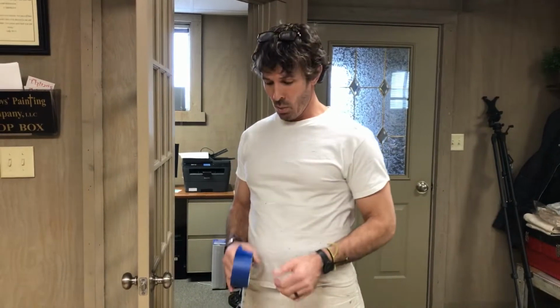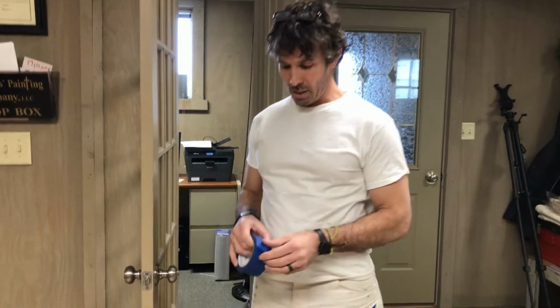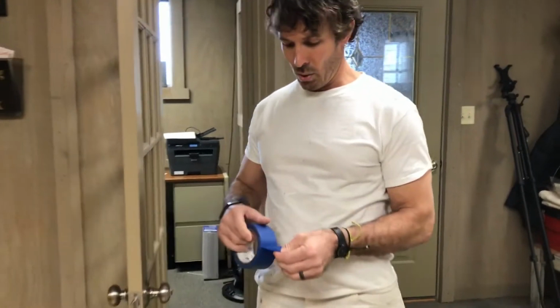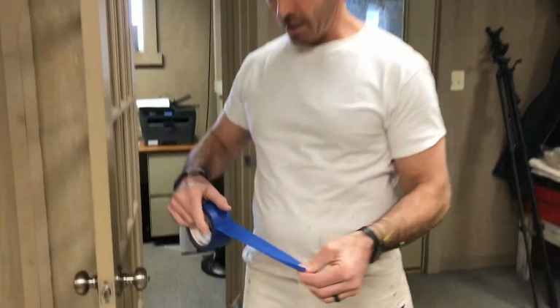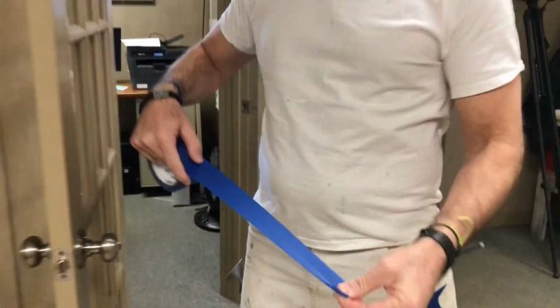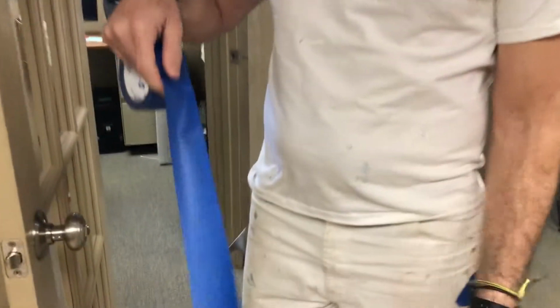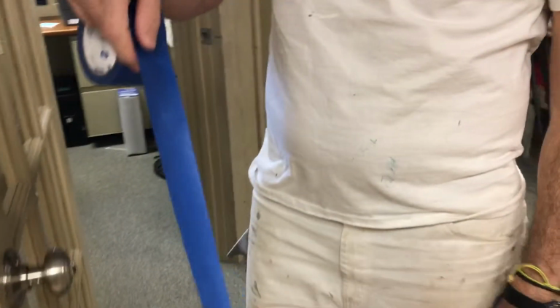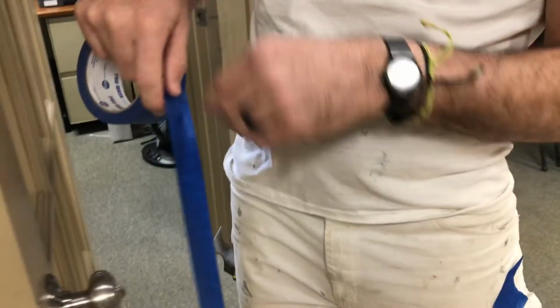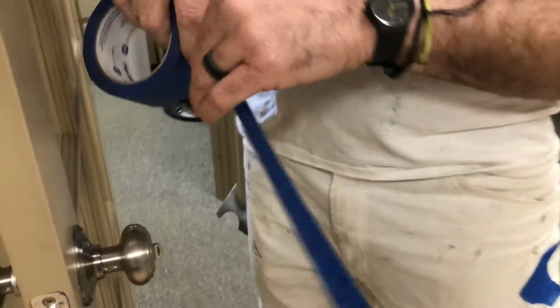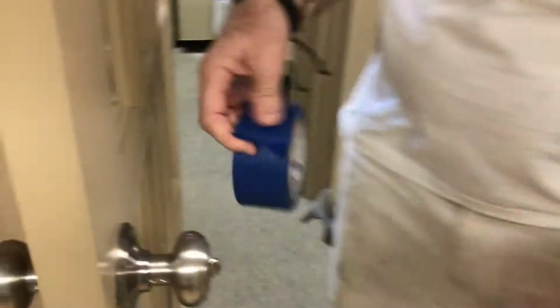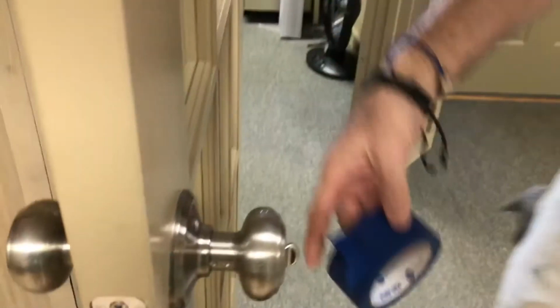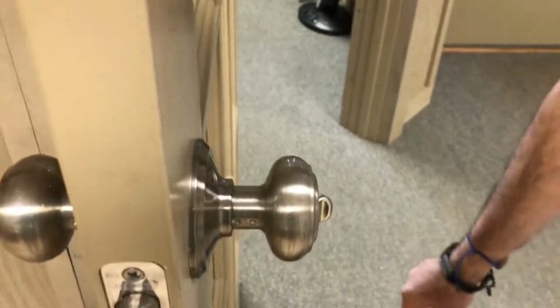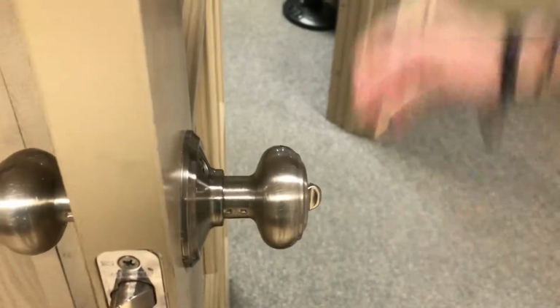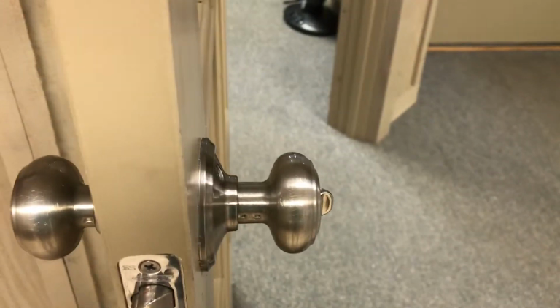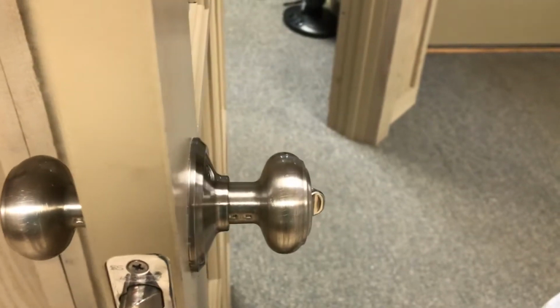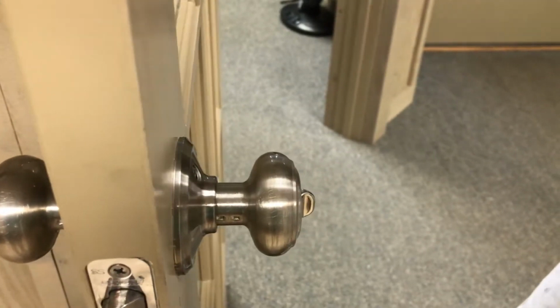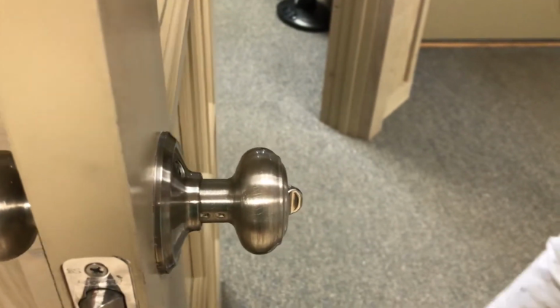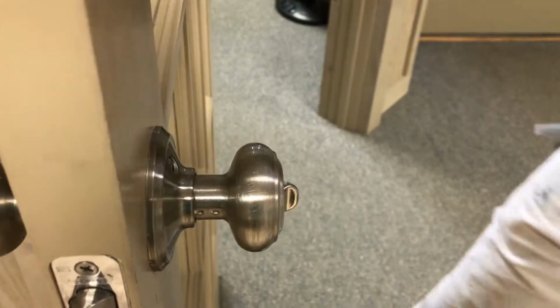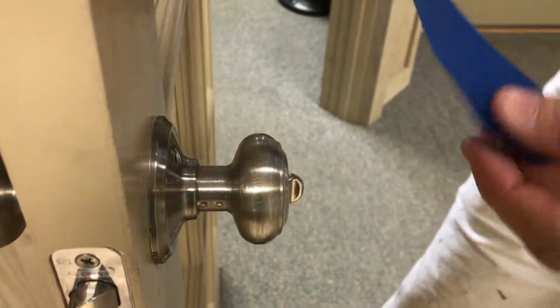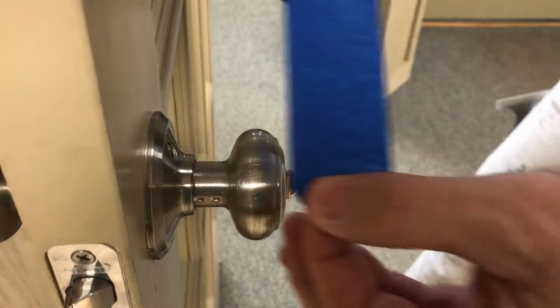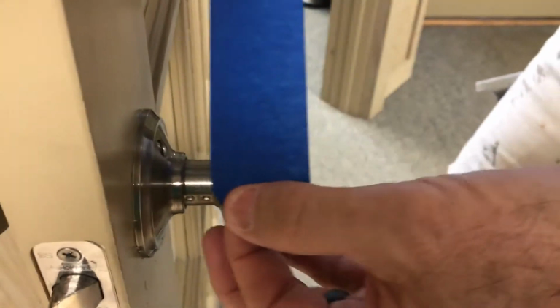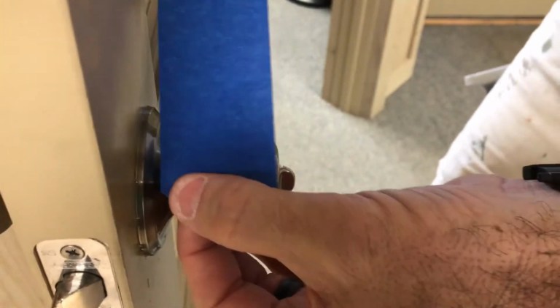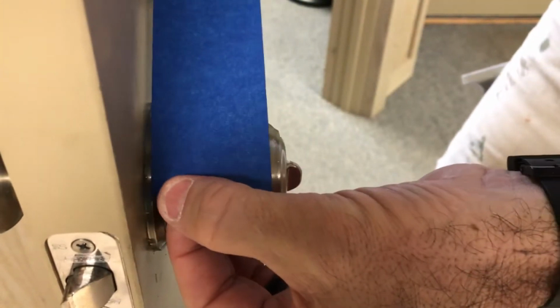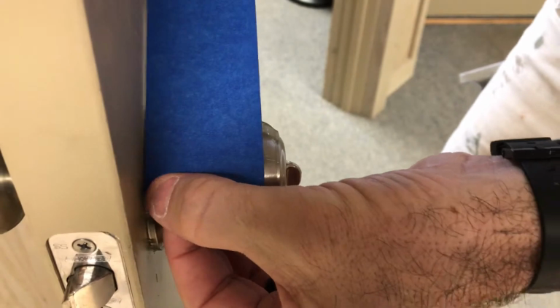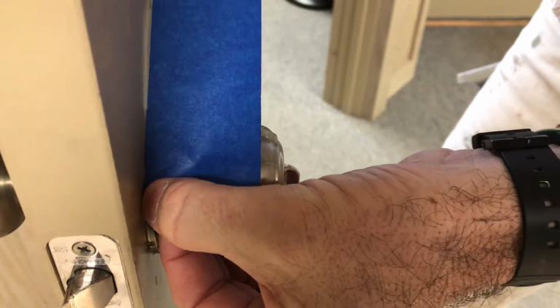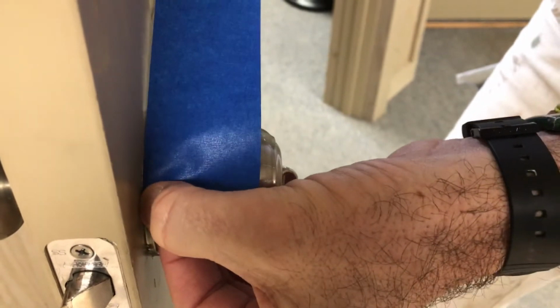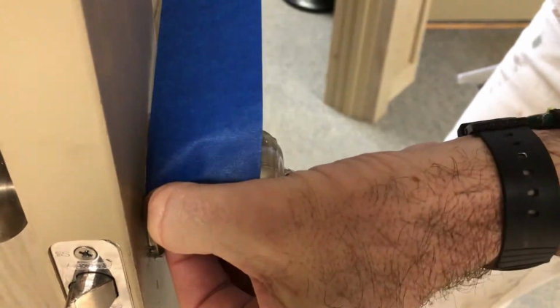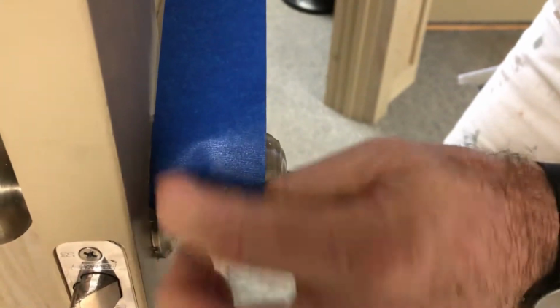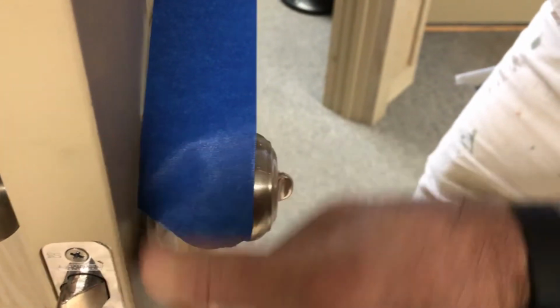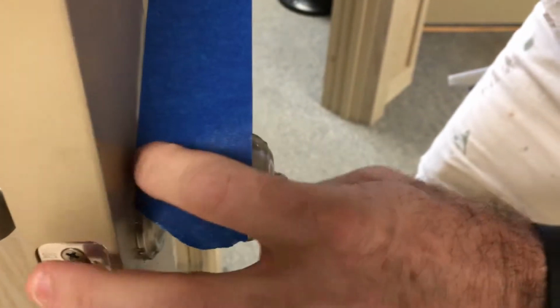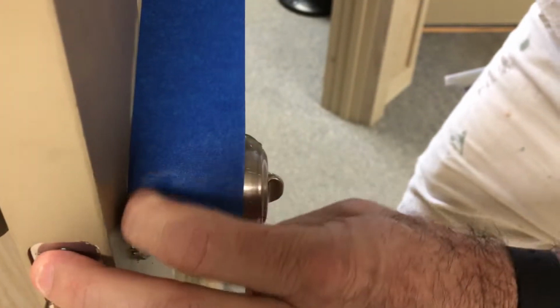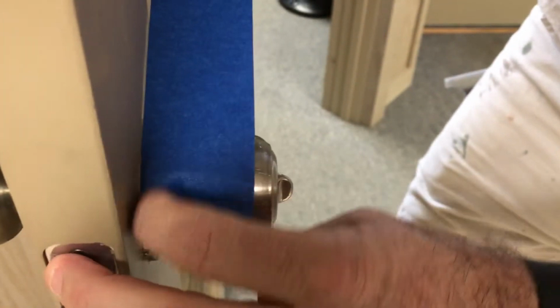What I like to do is actually tear off a strip rather than keeping it on a roll. And I start by just pushing down the first half inch or so really hard, like so.